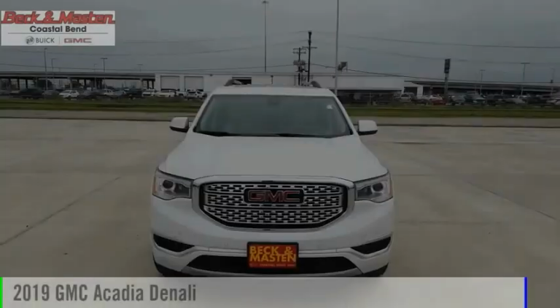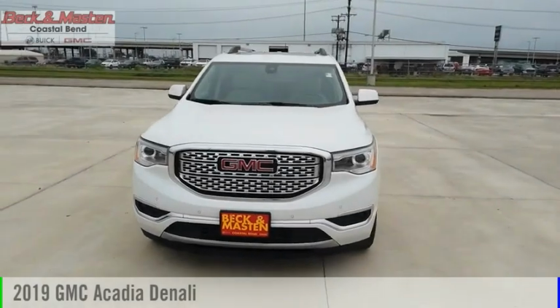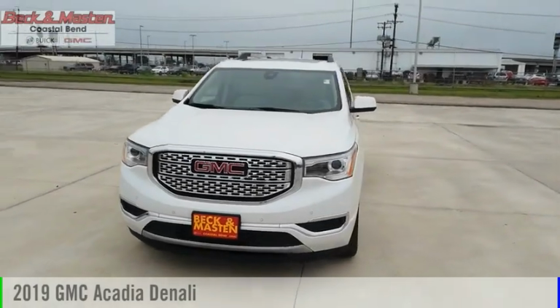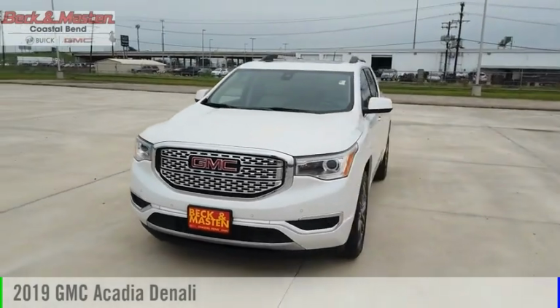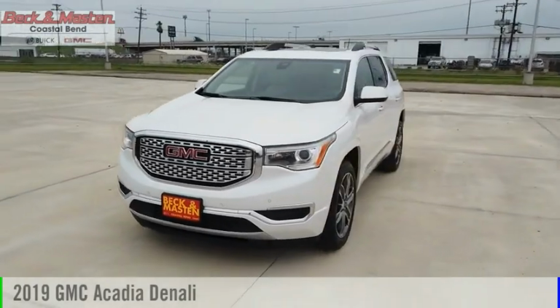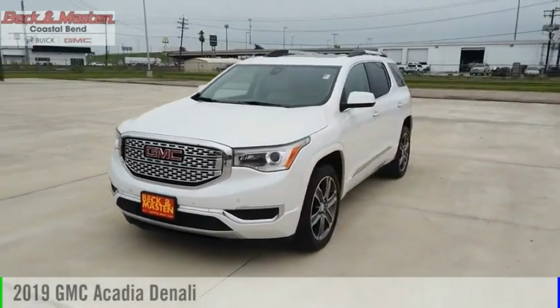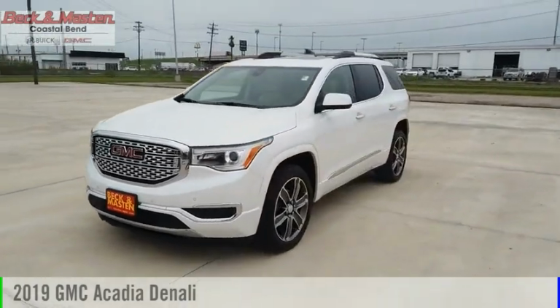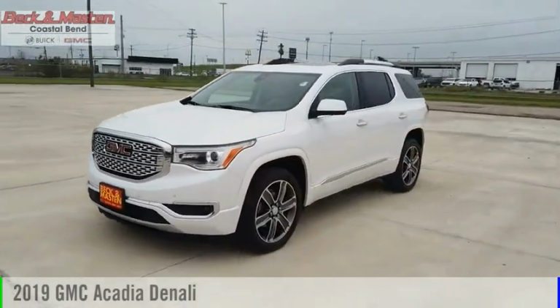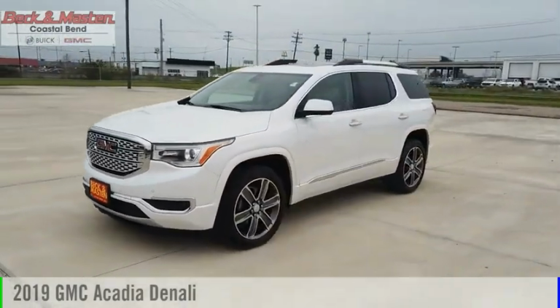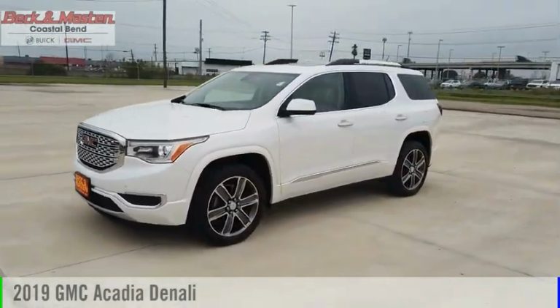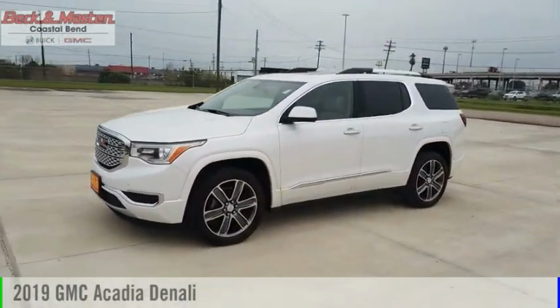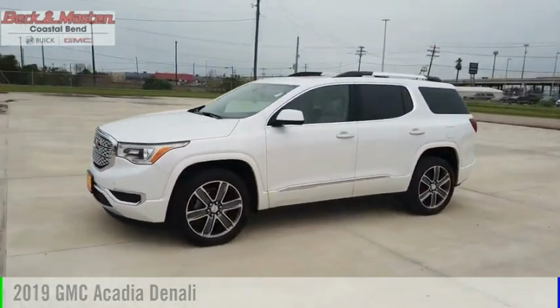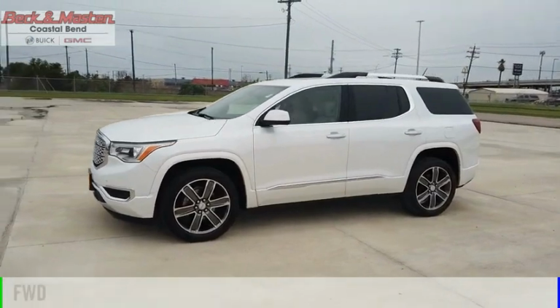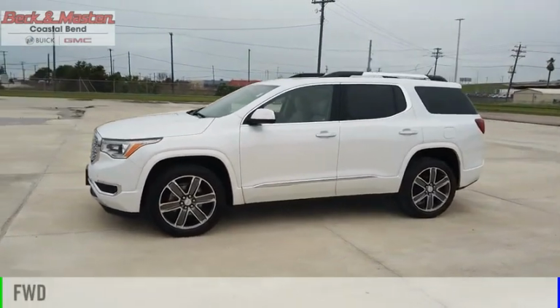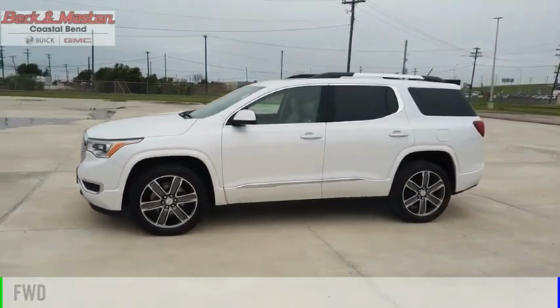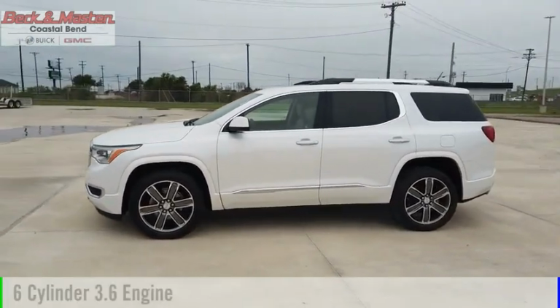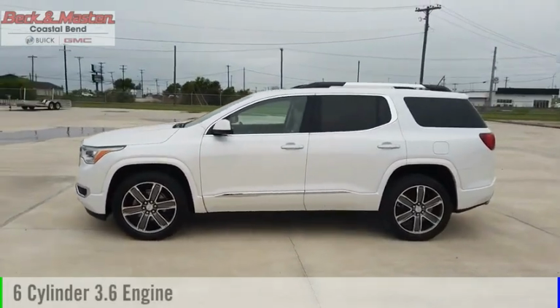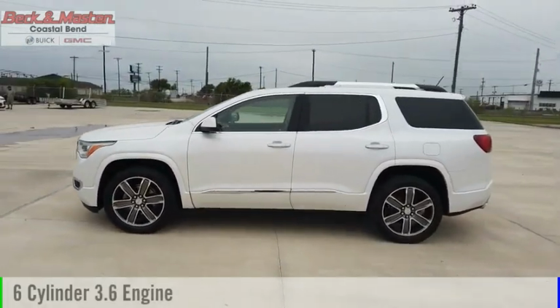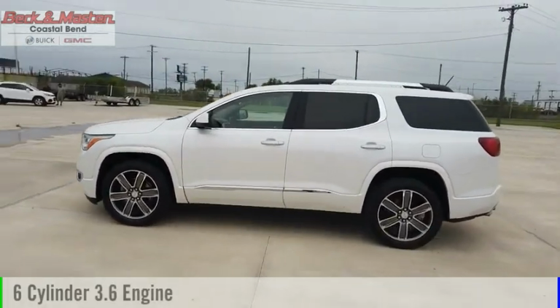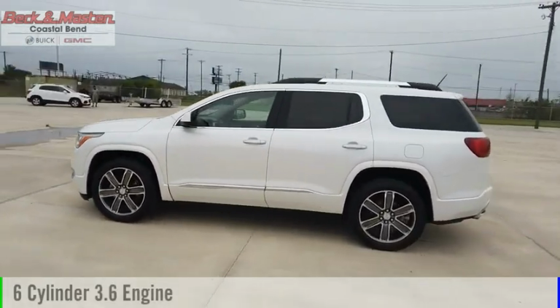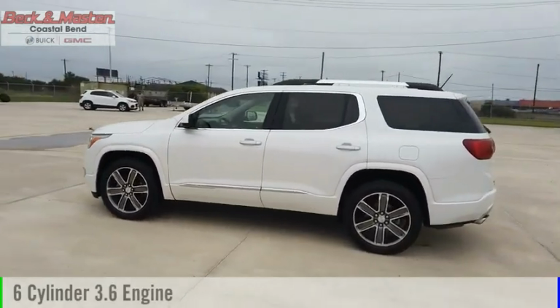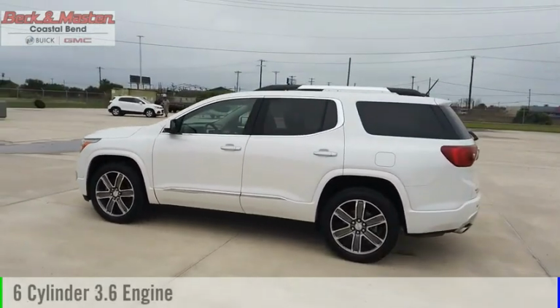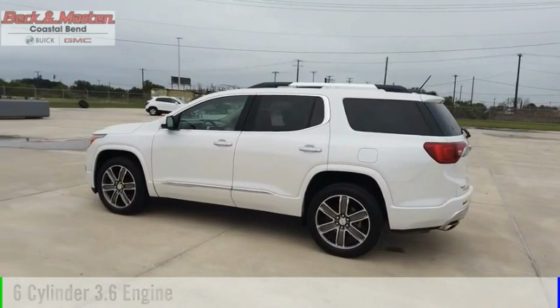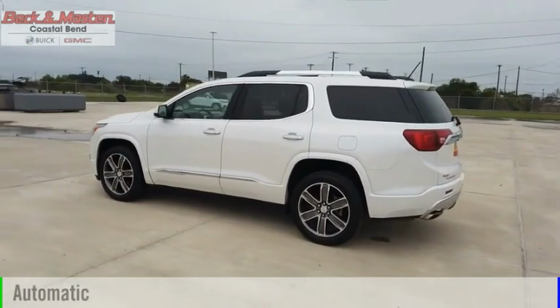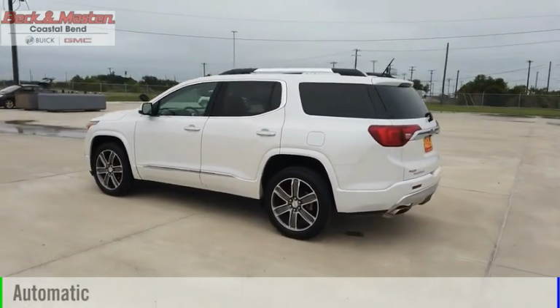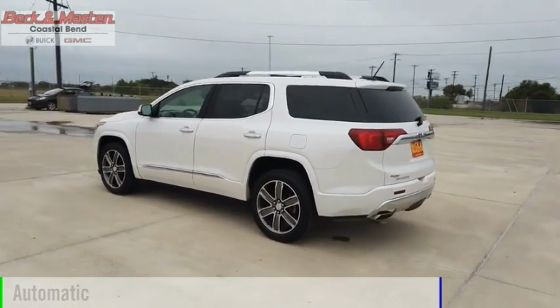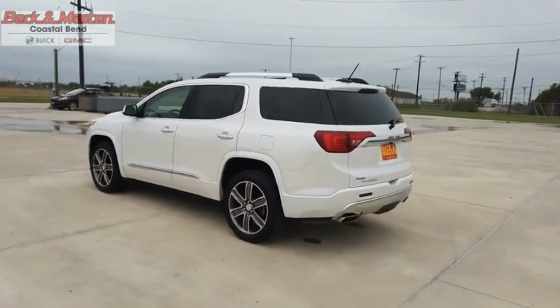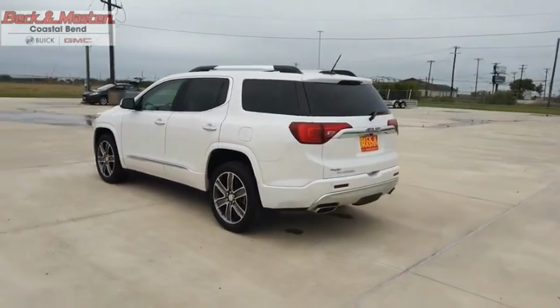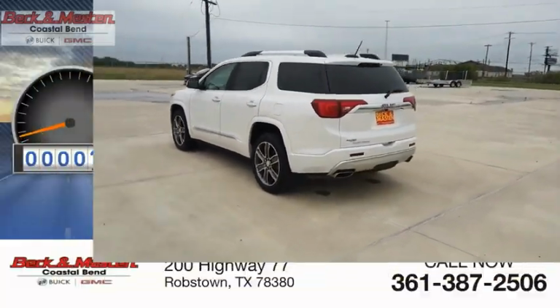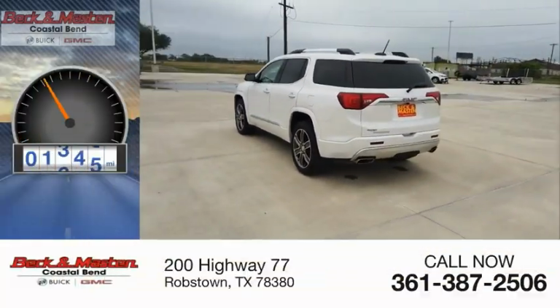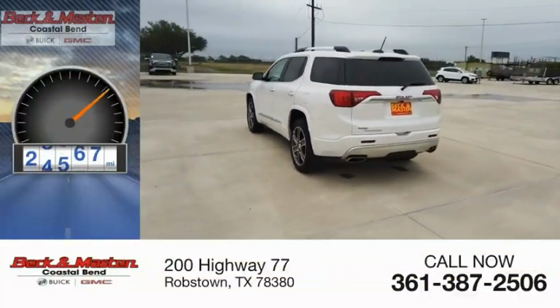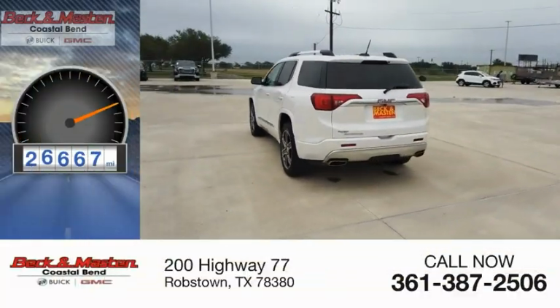We are pleased to show you the 2019 Acadia. This vehicle is powered by a front-wheel drive, six-cylinder, 3.6-liter engine, and comes with an automatic transmission. This vehicle has less than 30,000 miles.